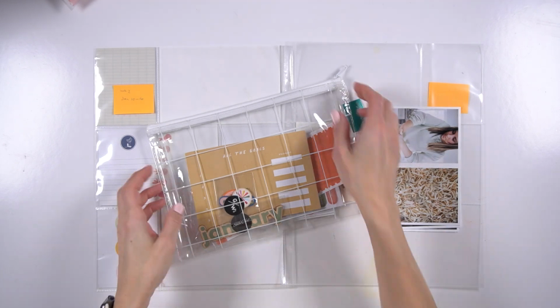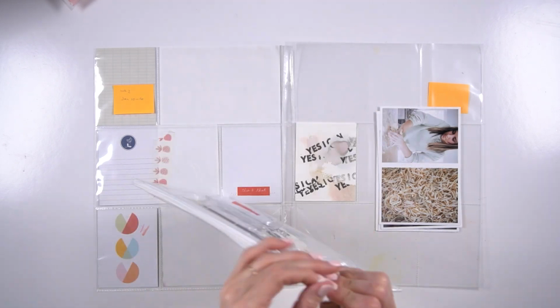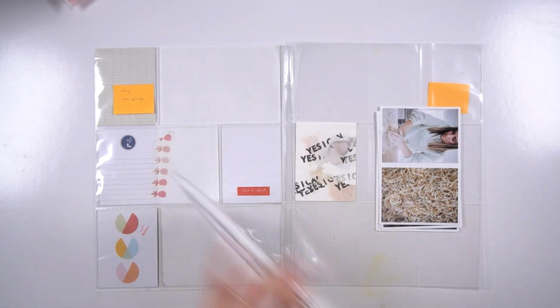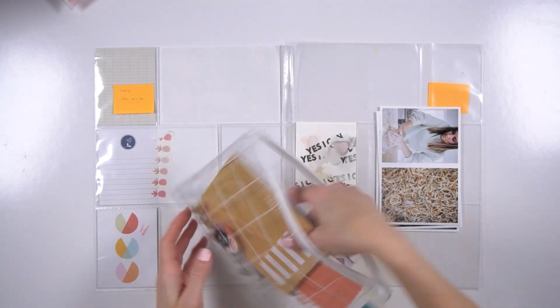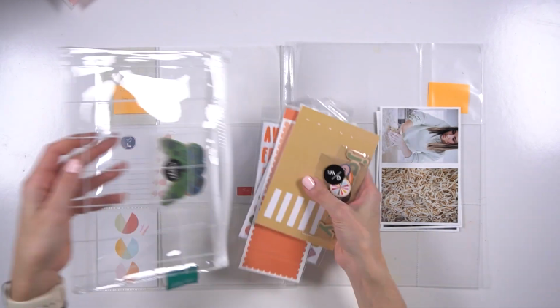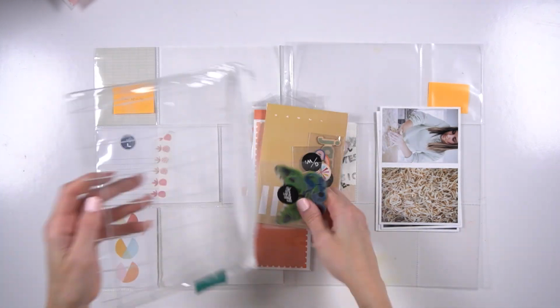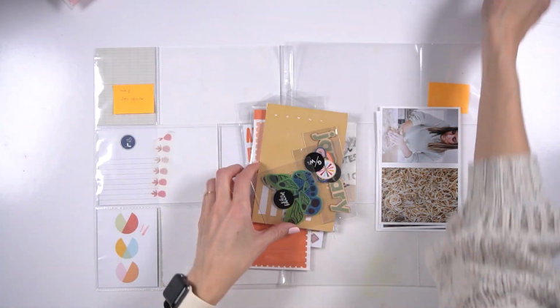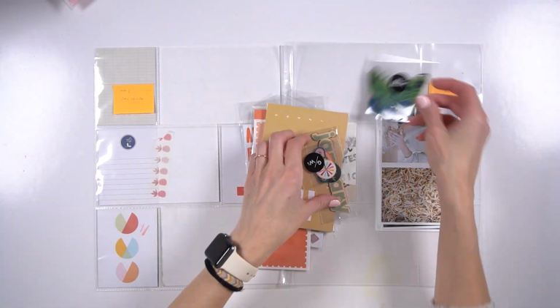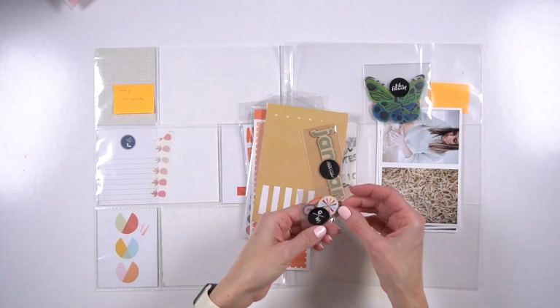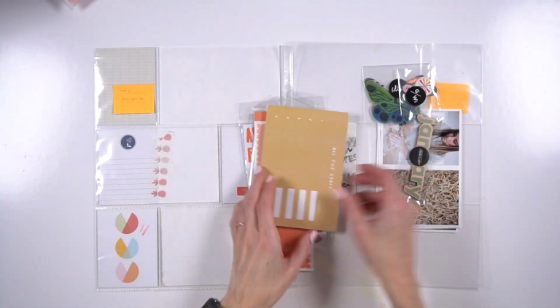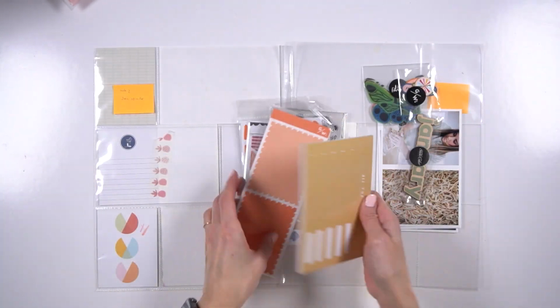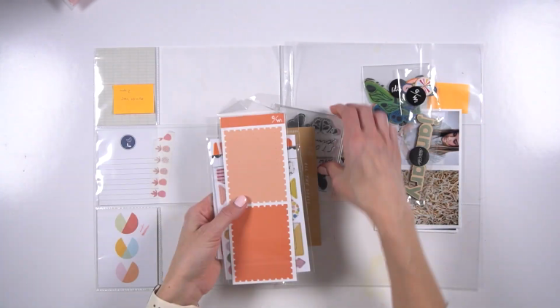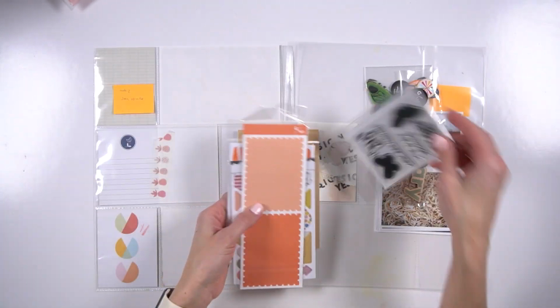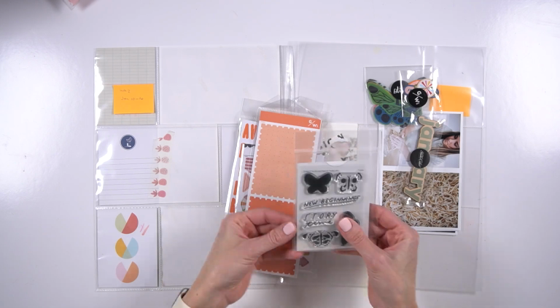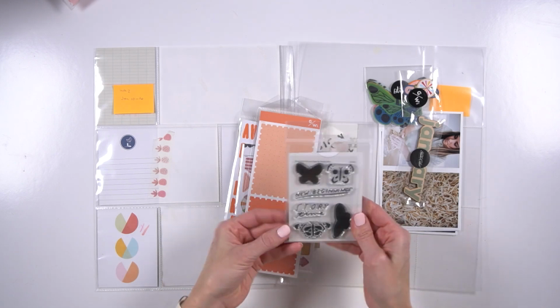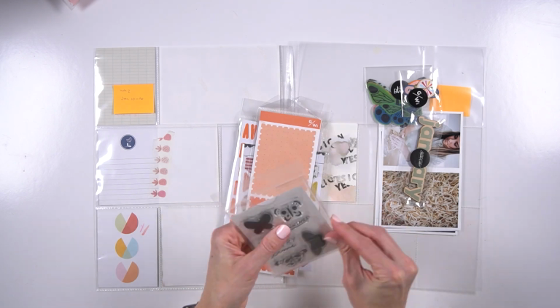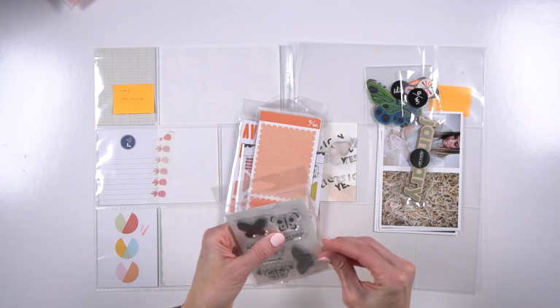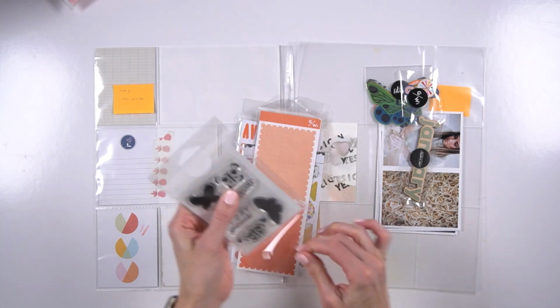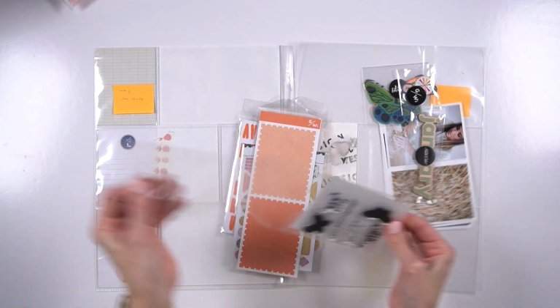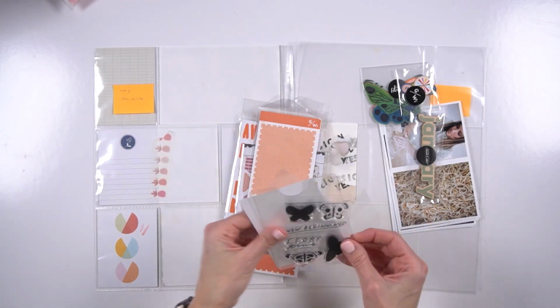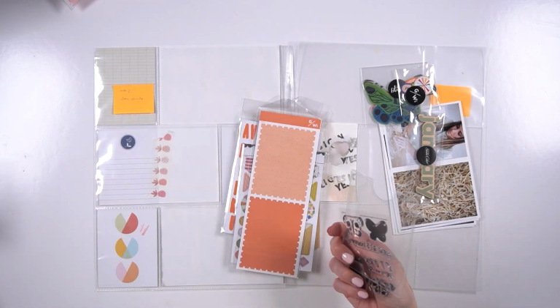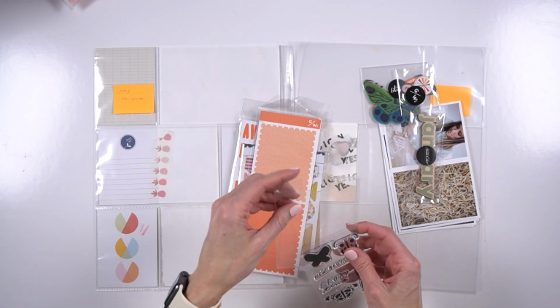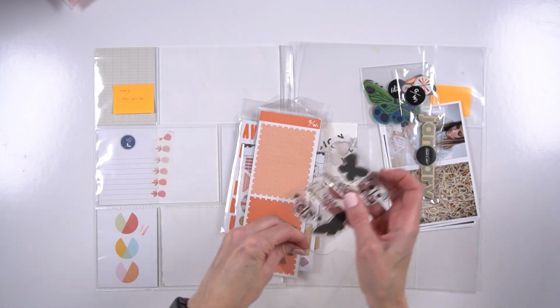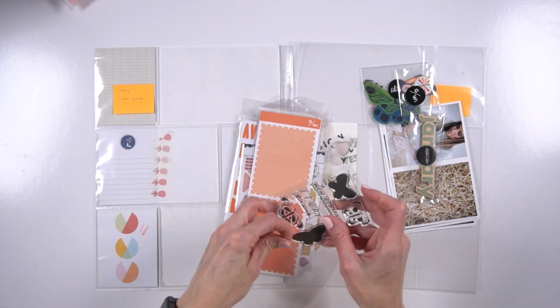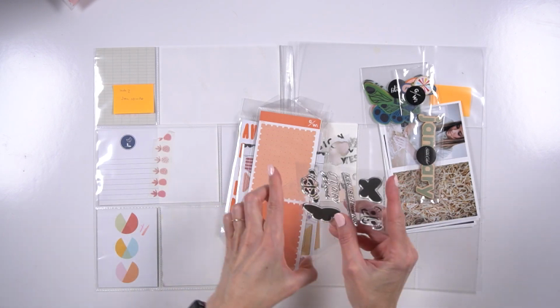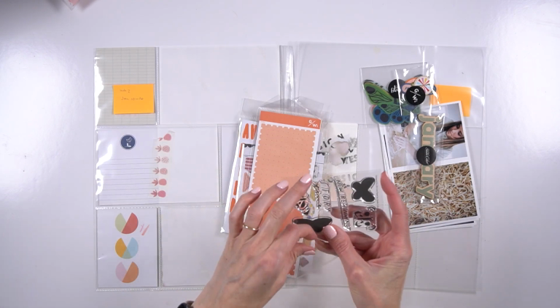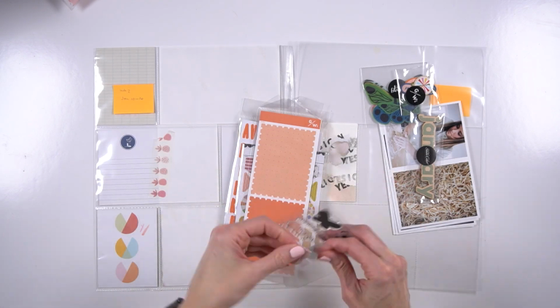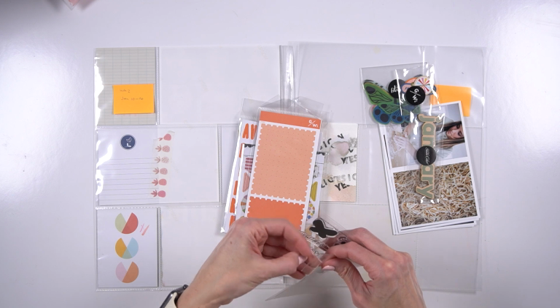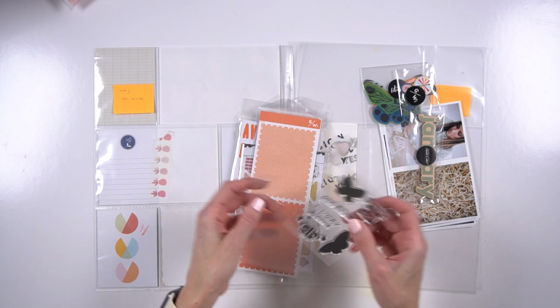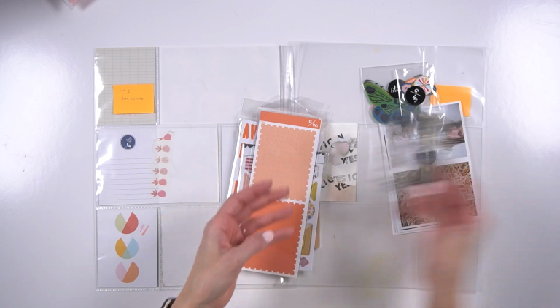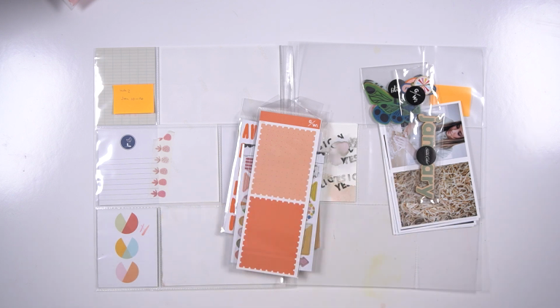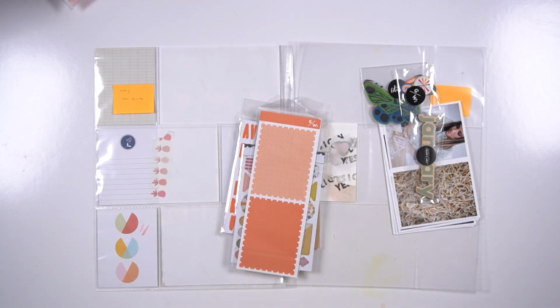Hey everybody, it's Amy Gretchen. Welcome back. So in this video, I'm again working on Project Life. This is from 2022 and this is week two.